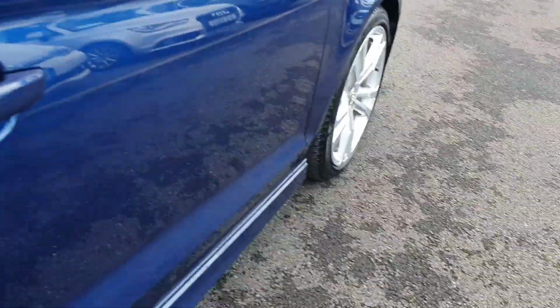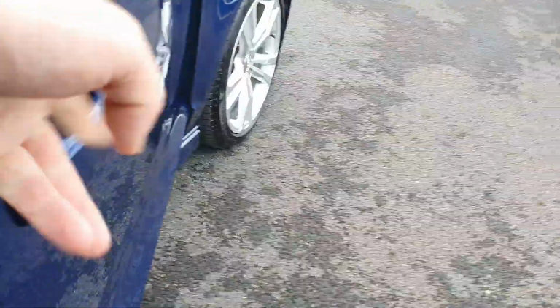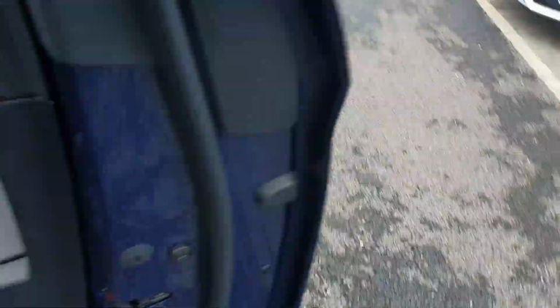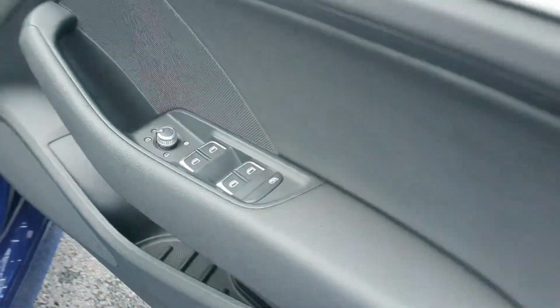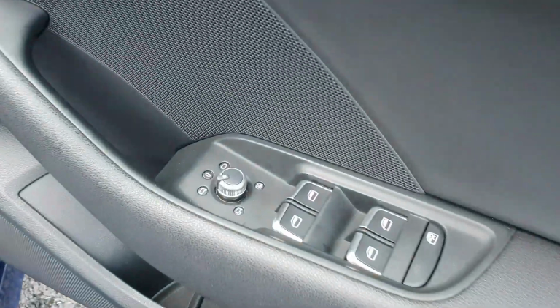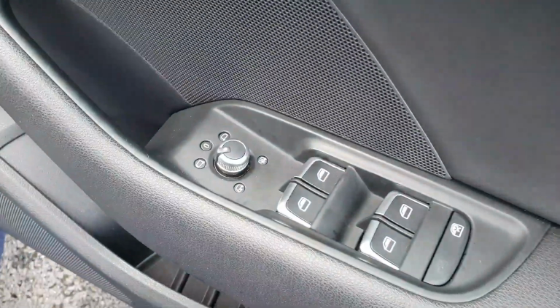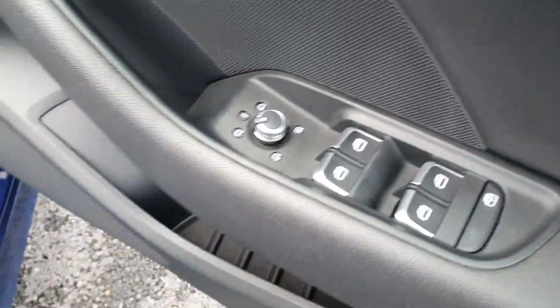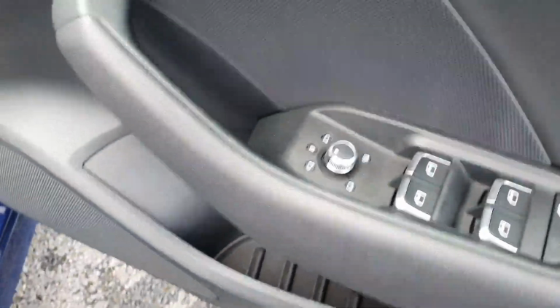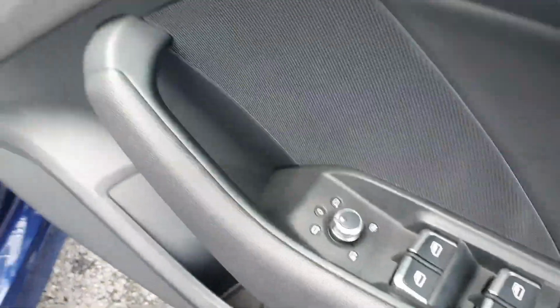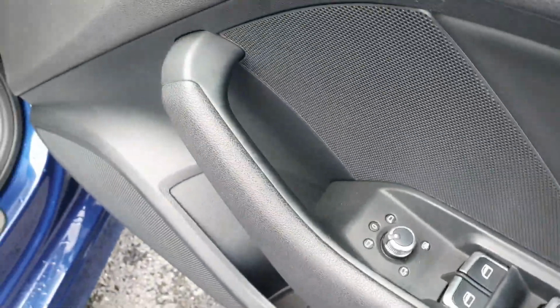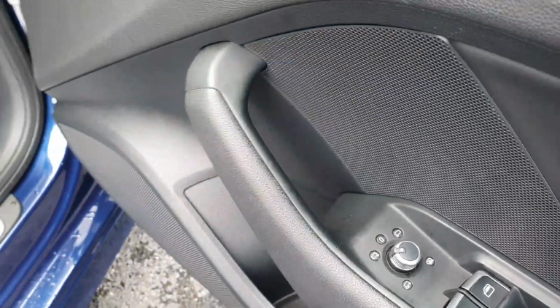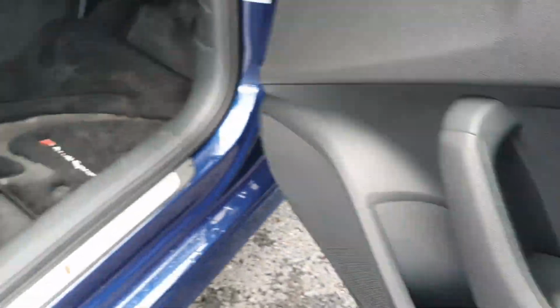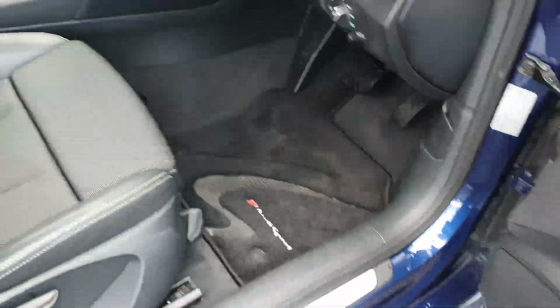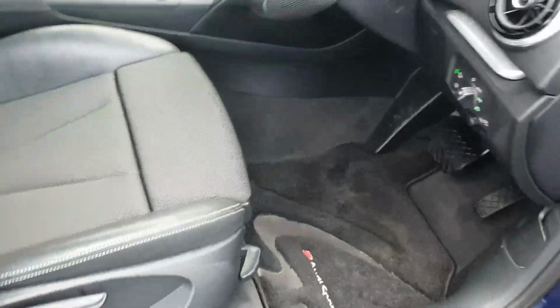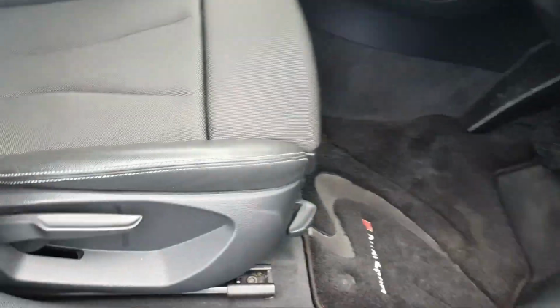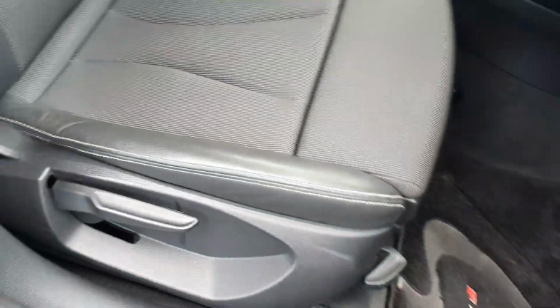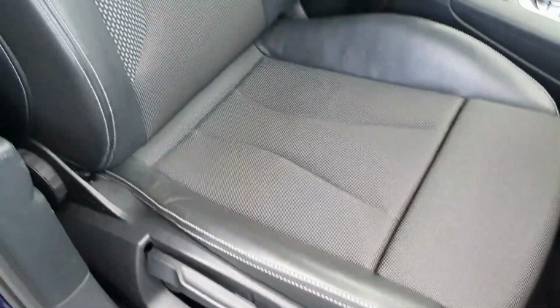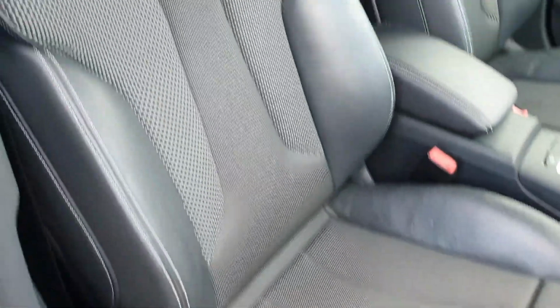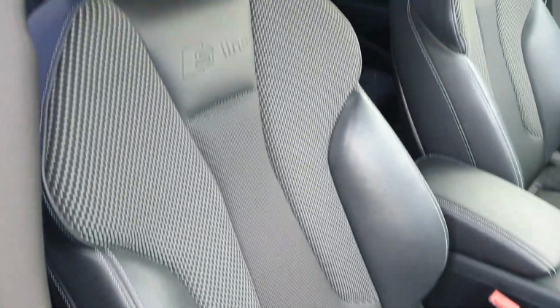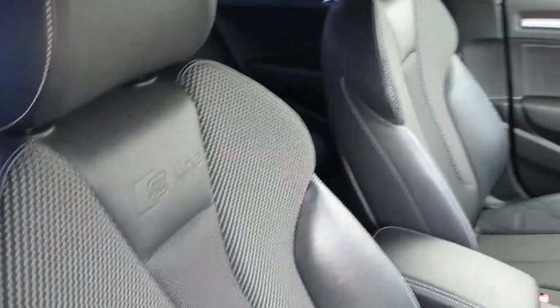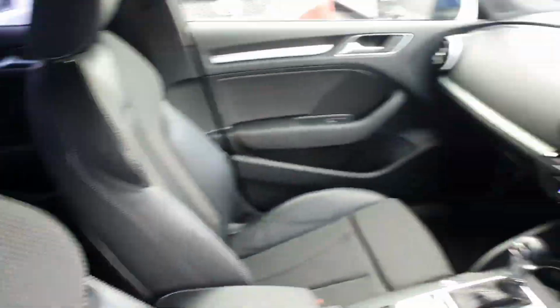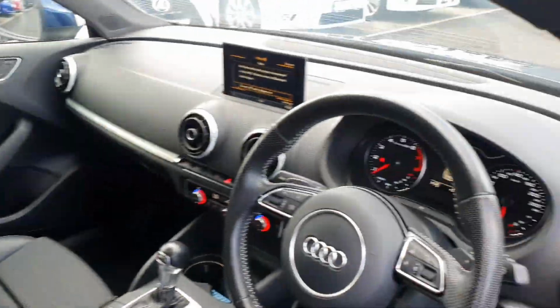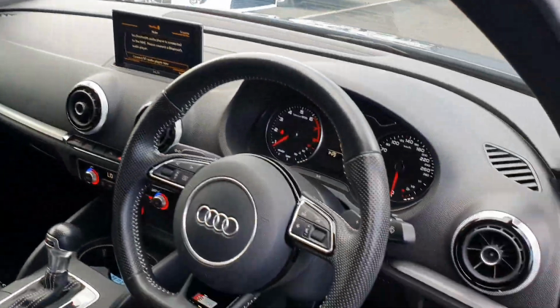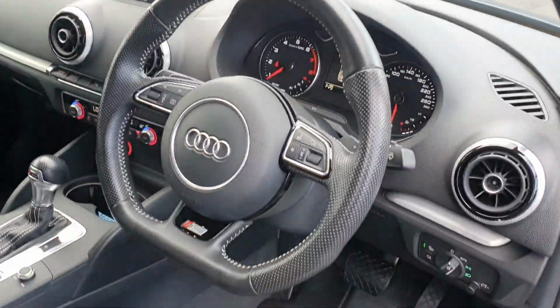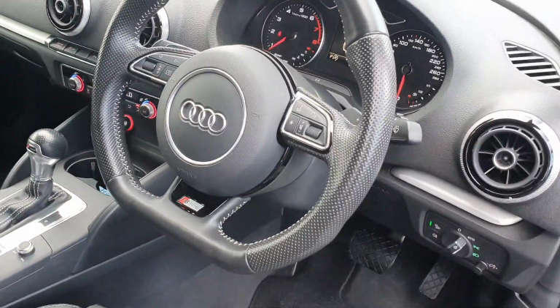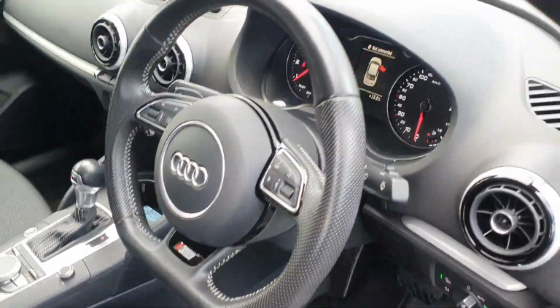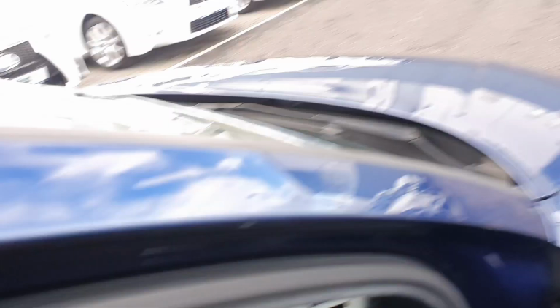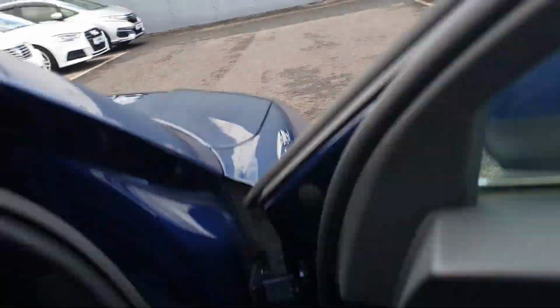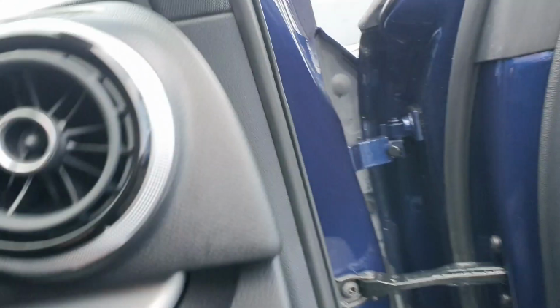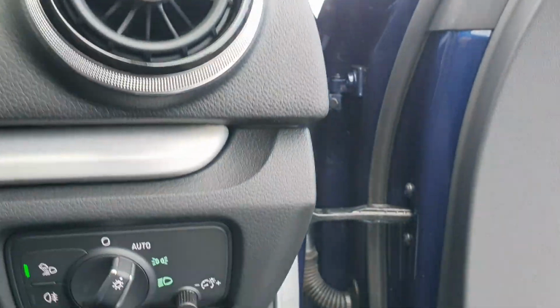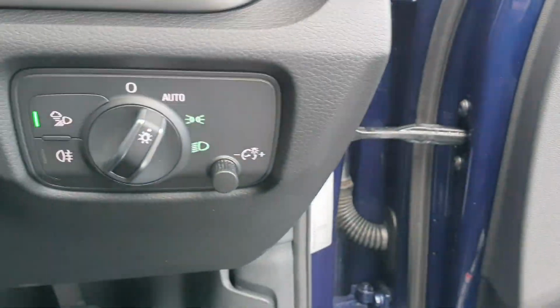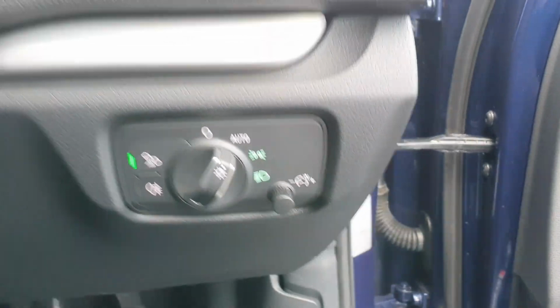So it has keyless entry, four electric windows, and also has electric mirrors that are heated and they do retract in. Height adjuster on the driver's seat. Multi-function S-line leather steering wheel. Got the auto headlights.